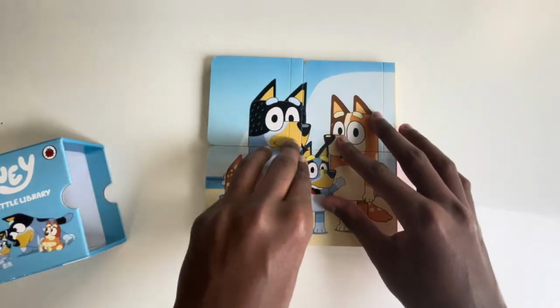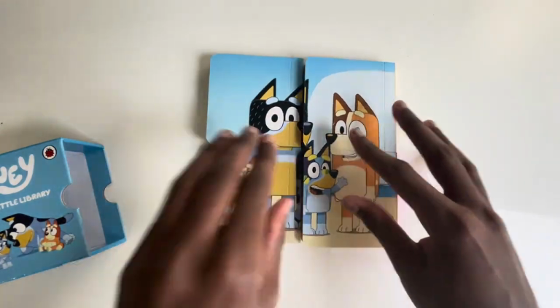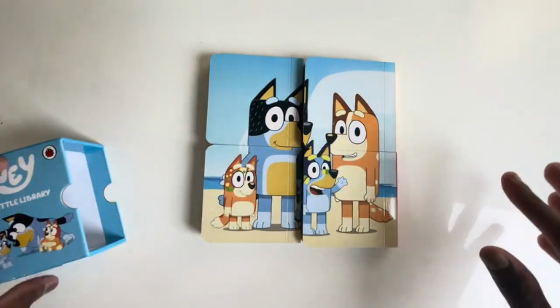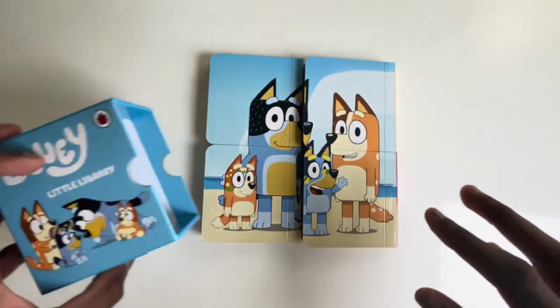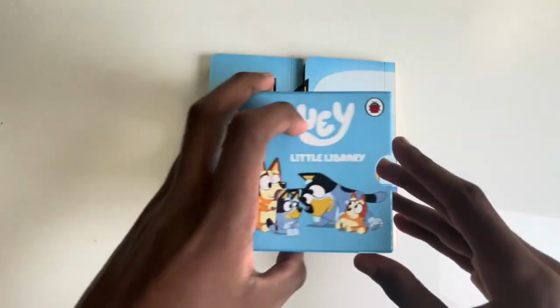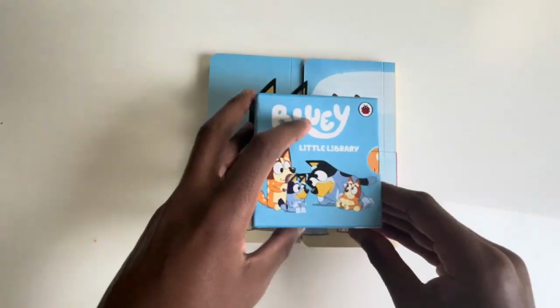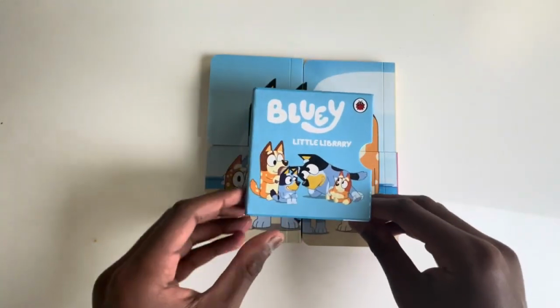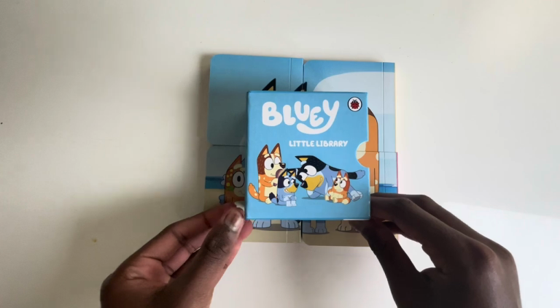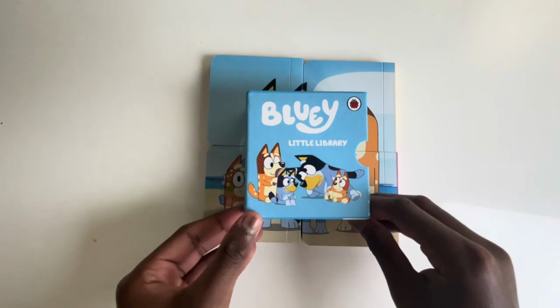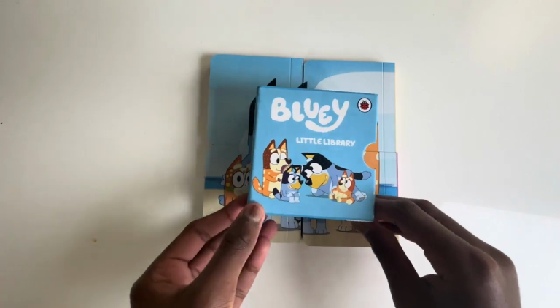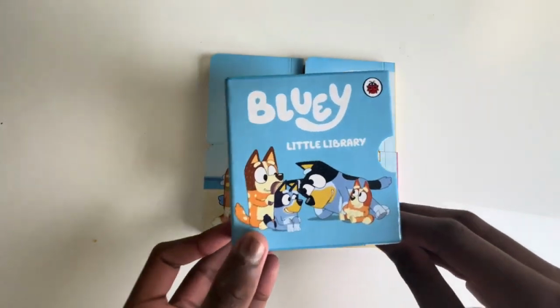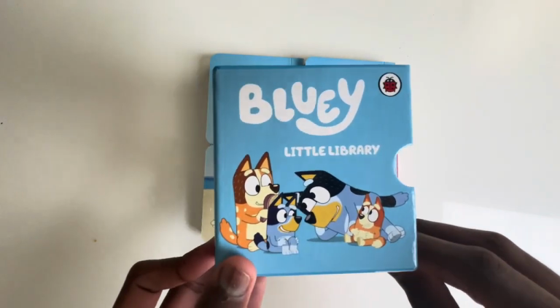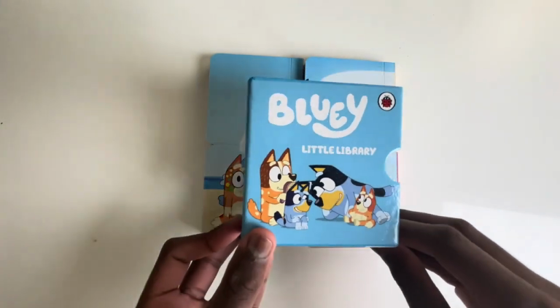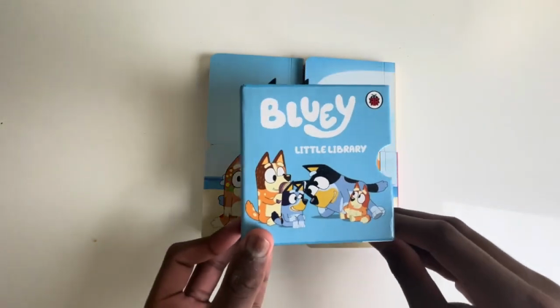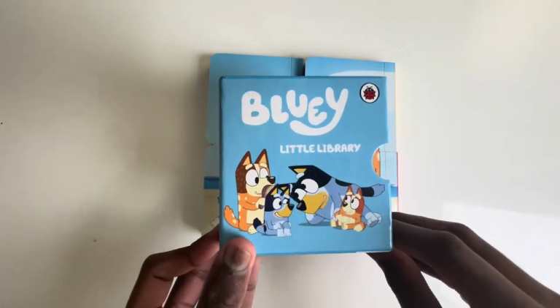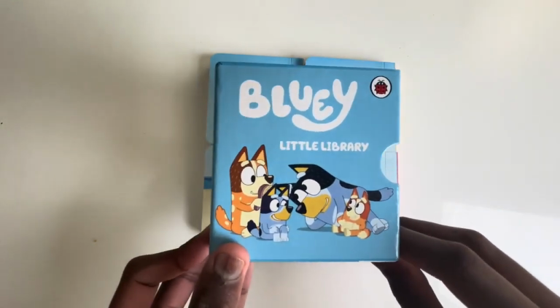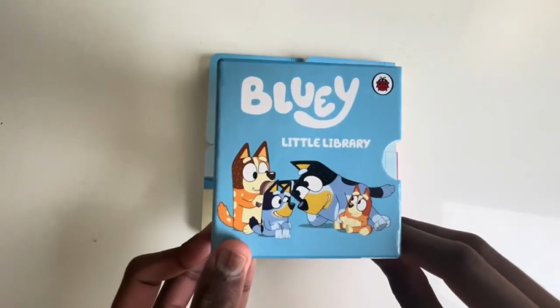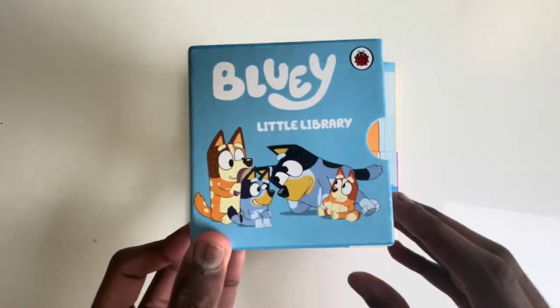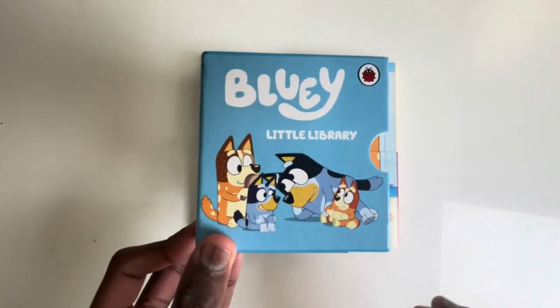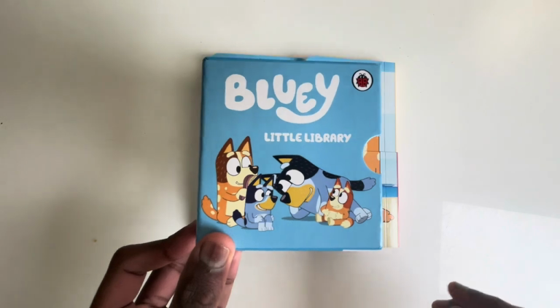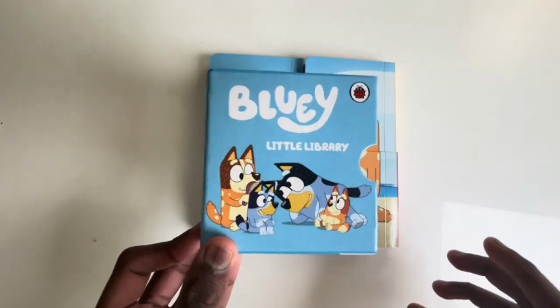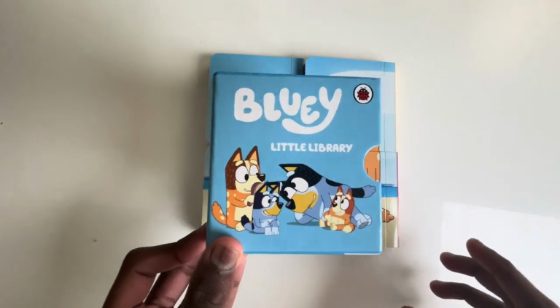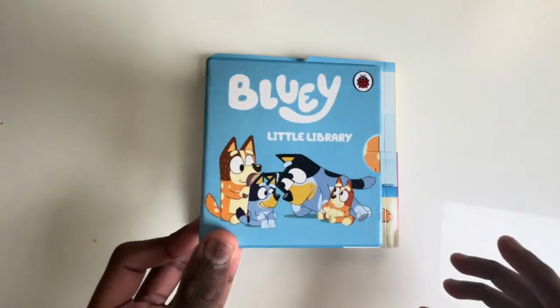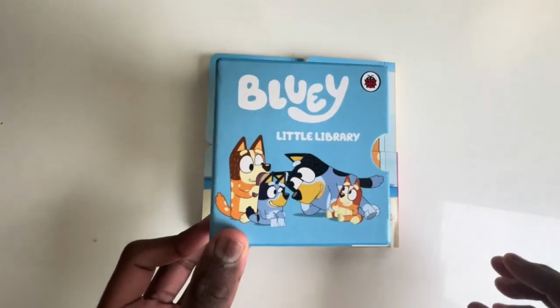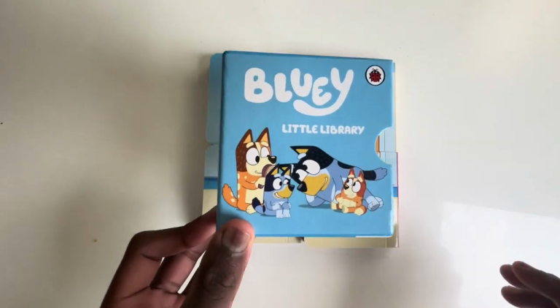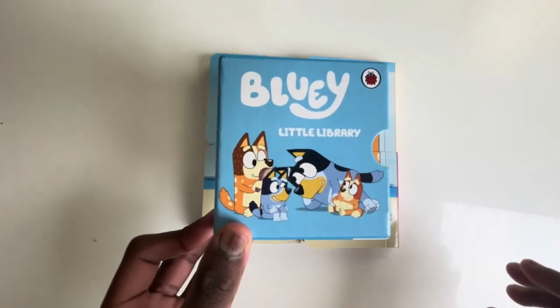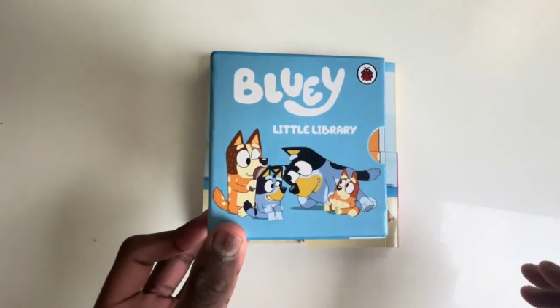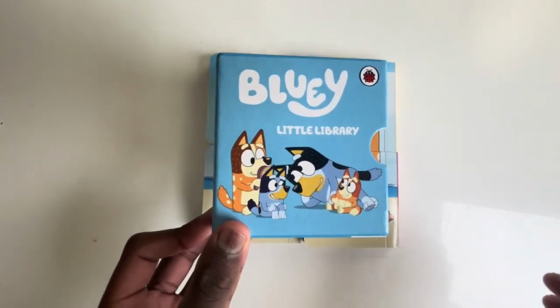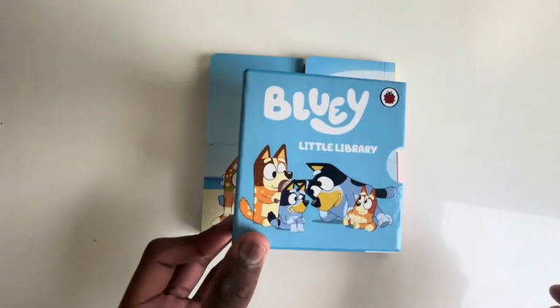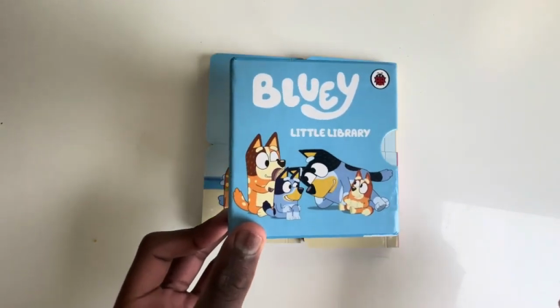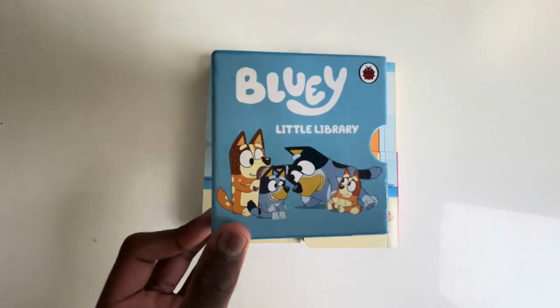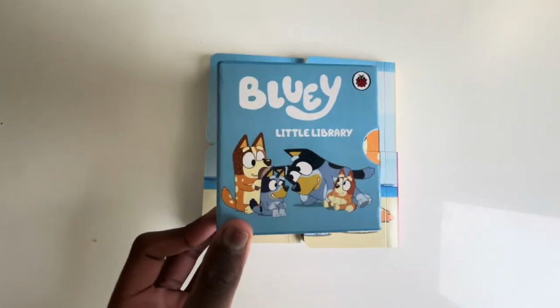And if you enjoyed today's video on Bluey the Little Library, make sure to click the subscribe button to see many, many more of our amazing videos. So see you next time. Goodbye.